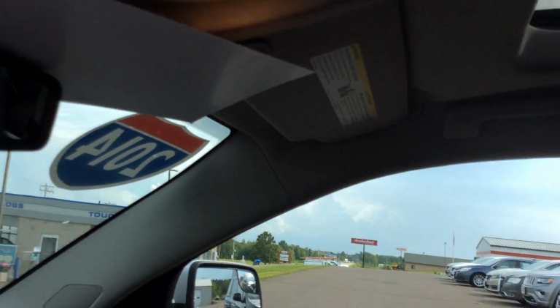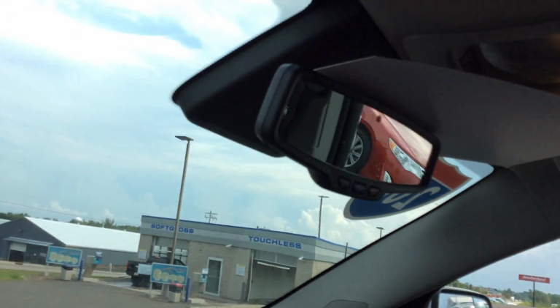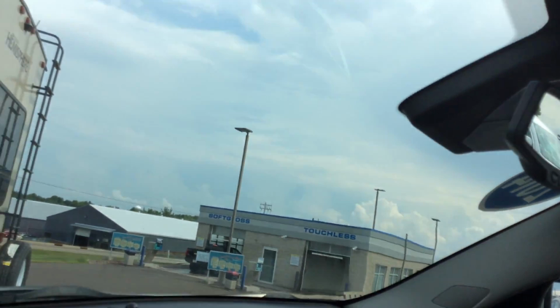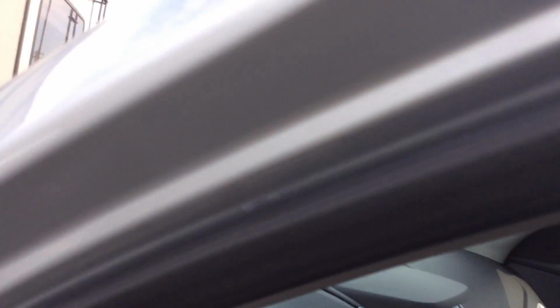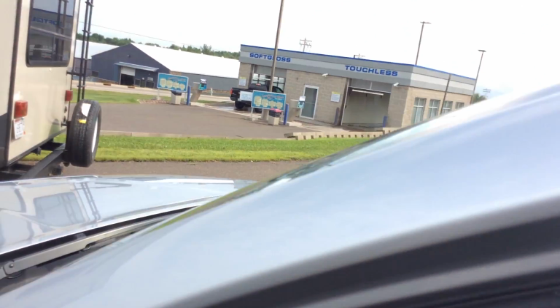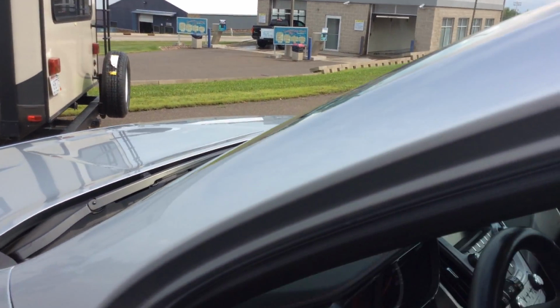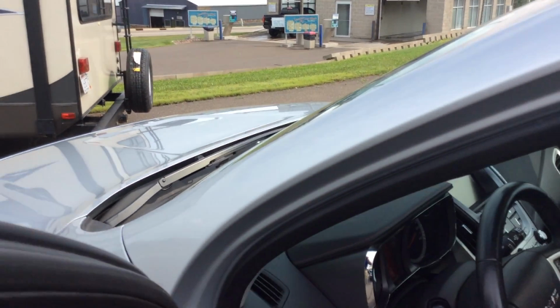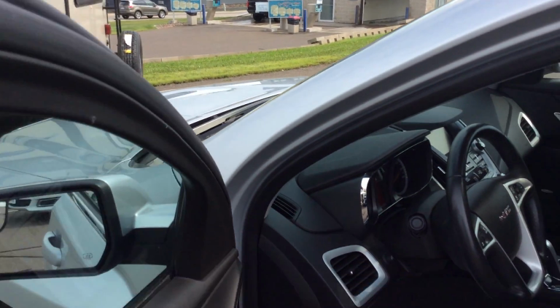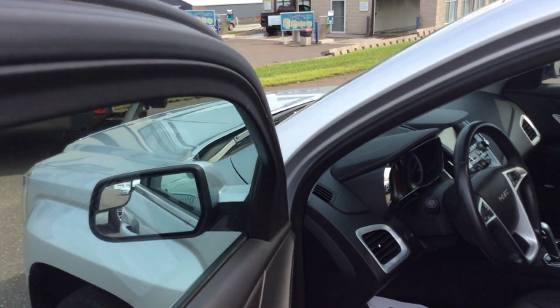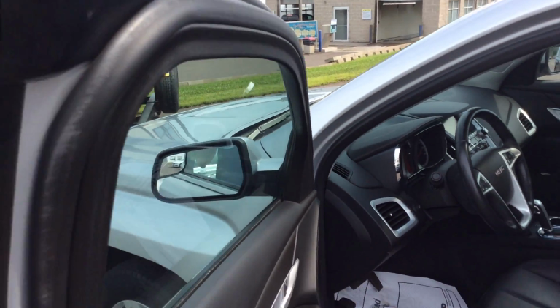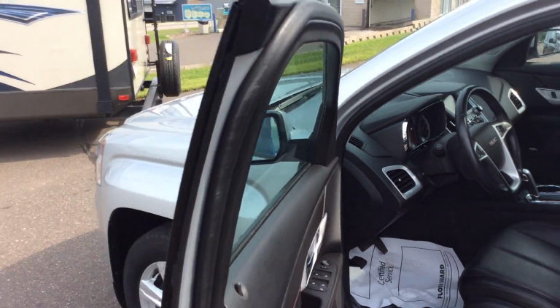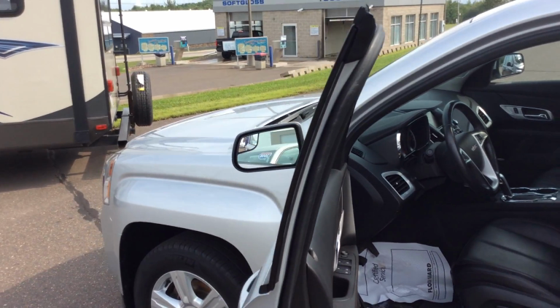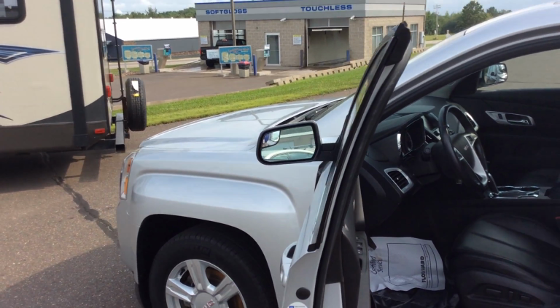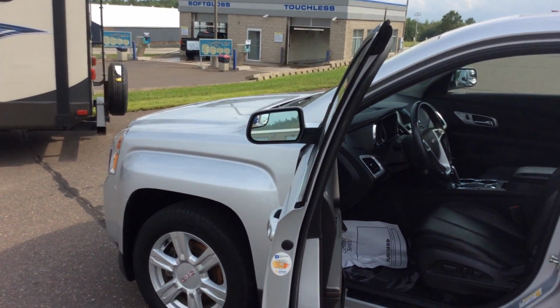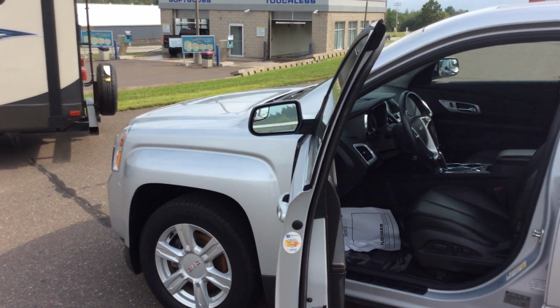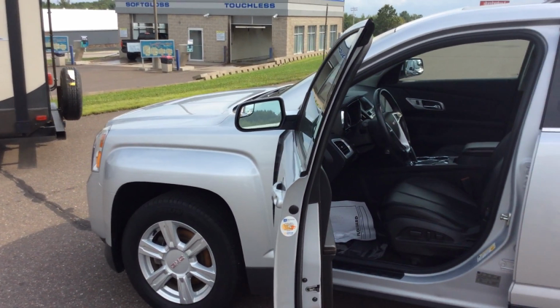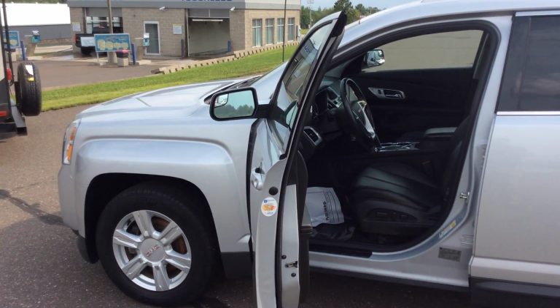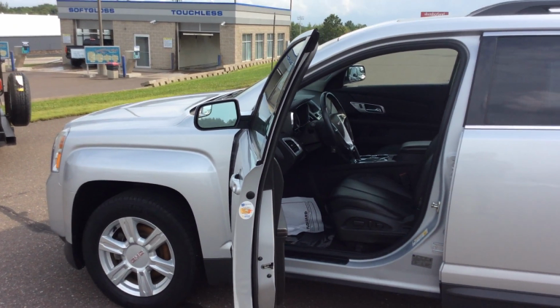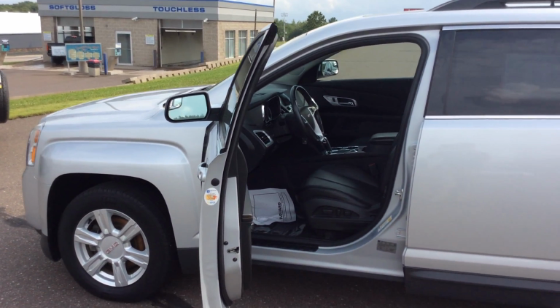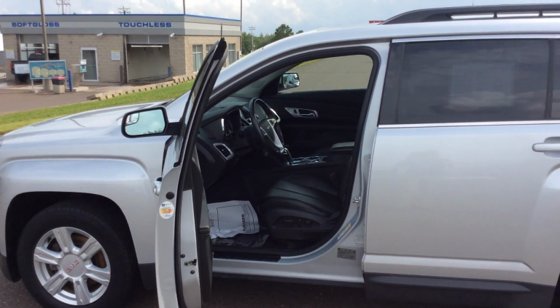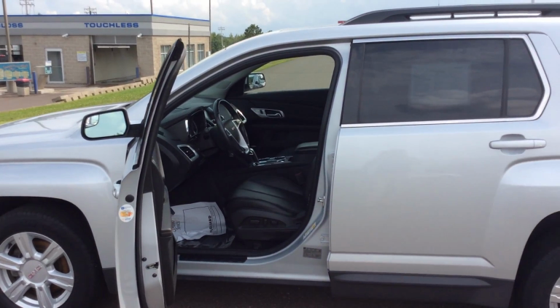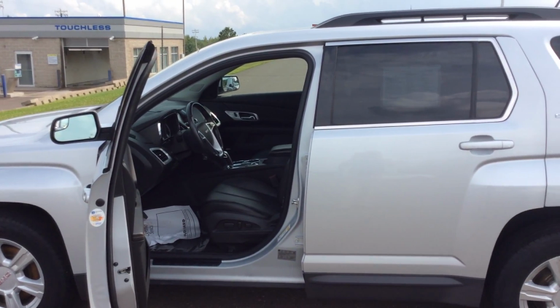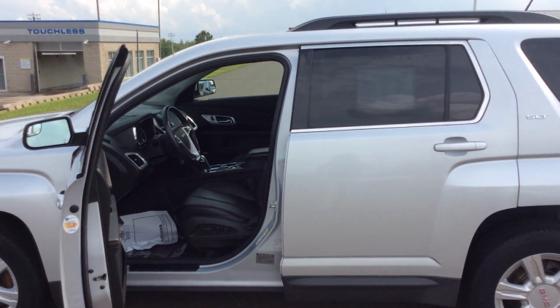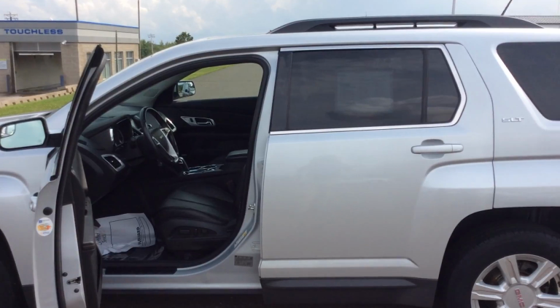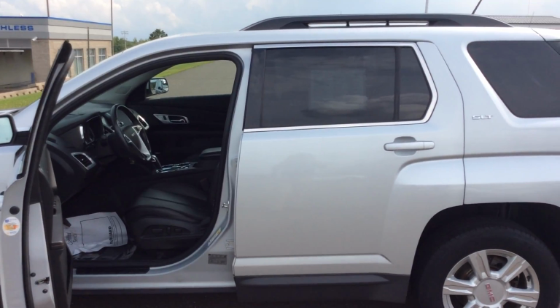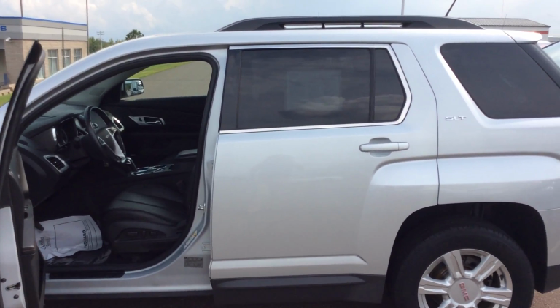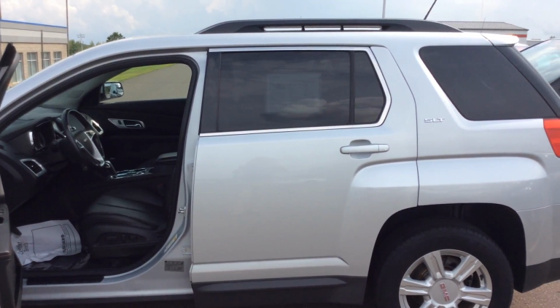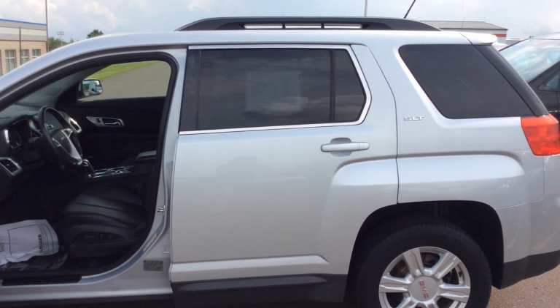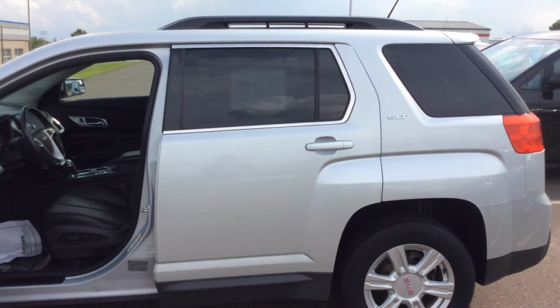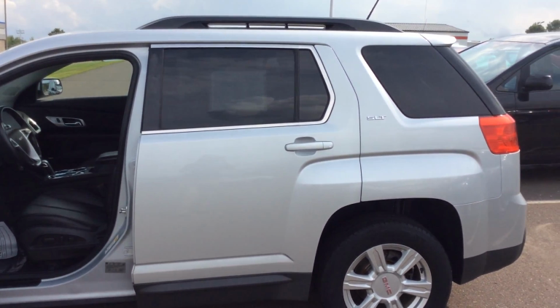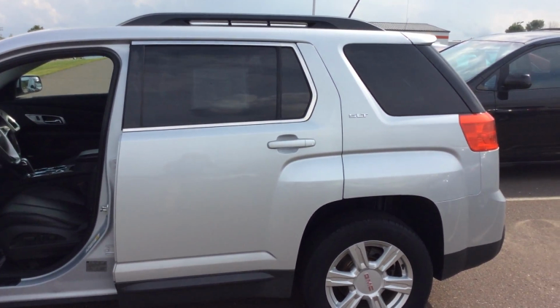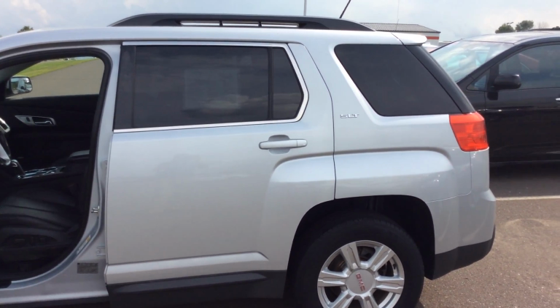If you'd like to take a little closer look at this, give me a call. My name's Bob, and you can reach me here at the dealership. My direct line is 715-475-1415. Thanks.